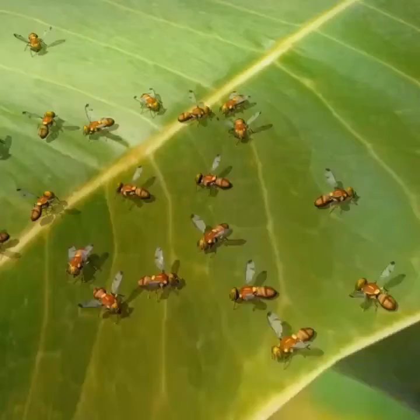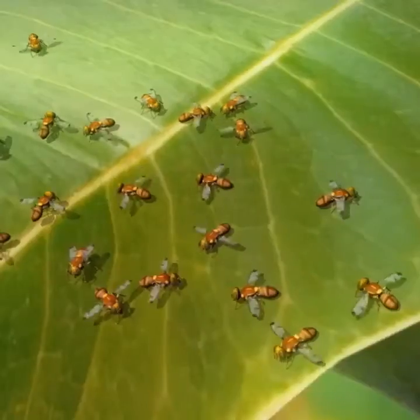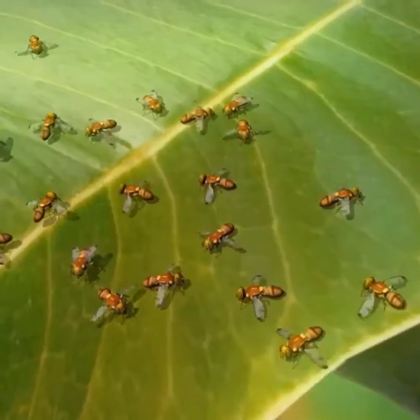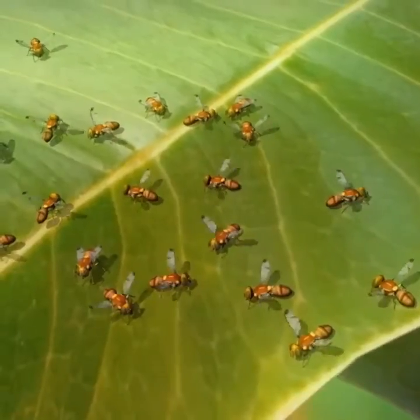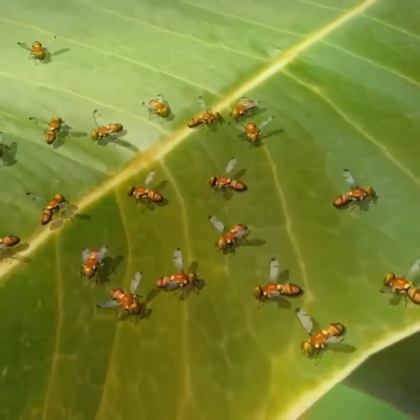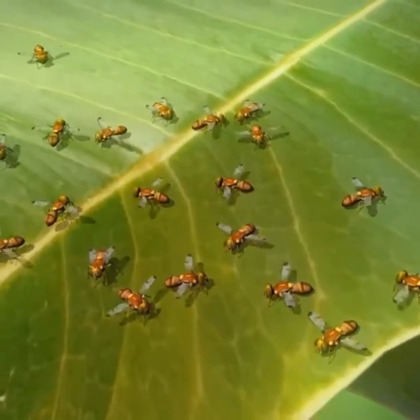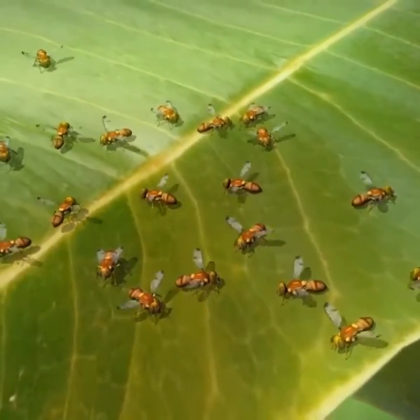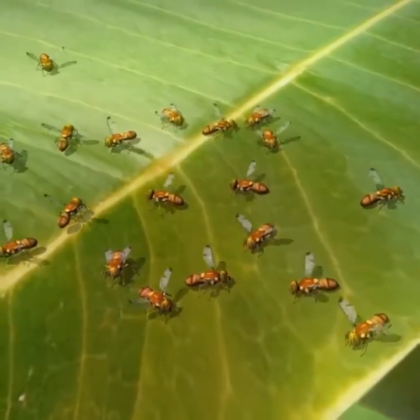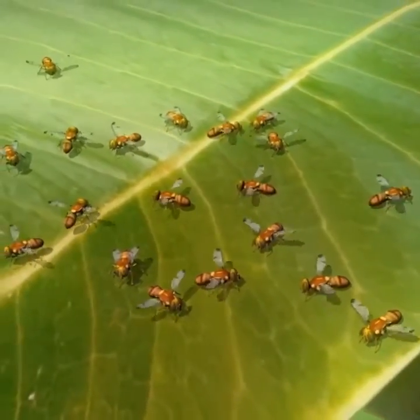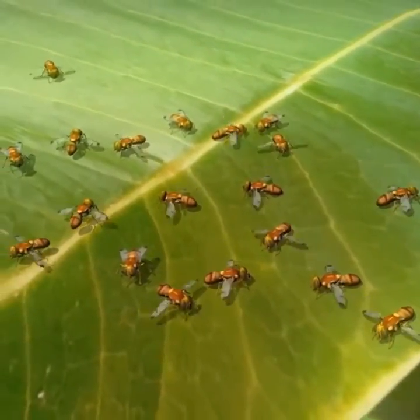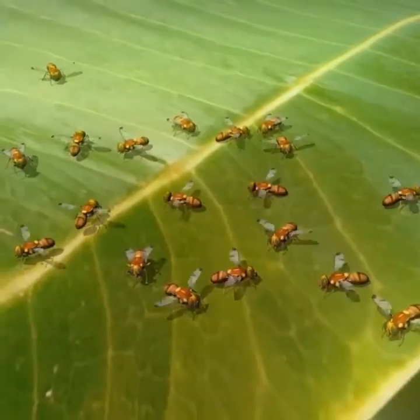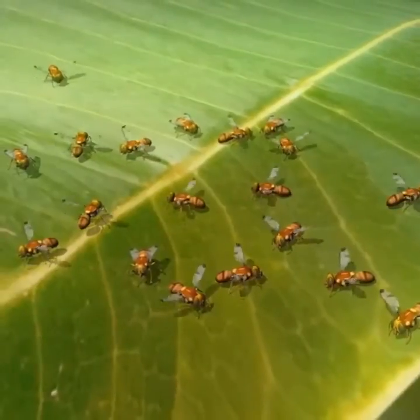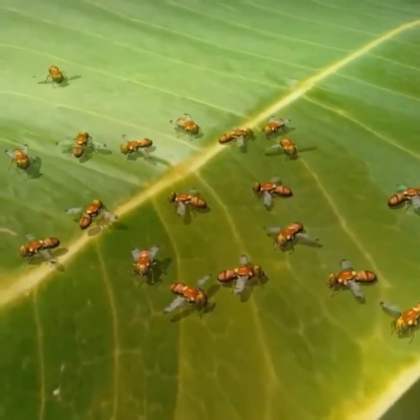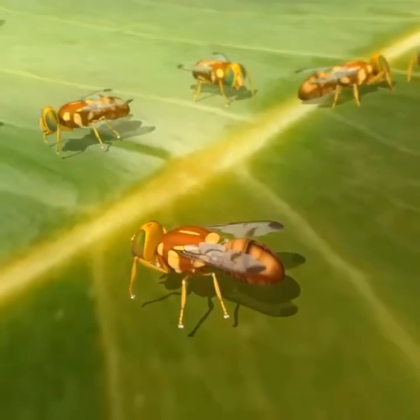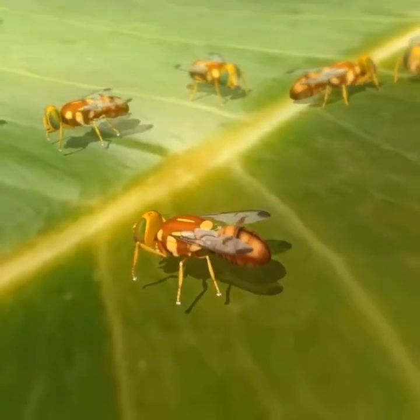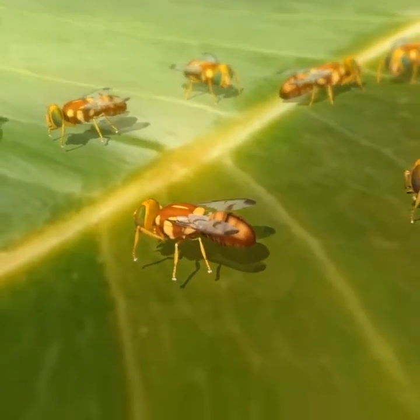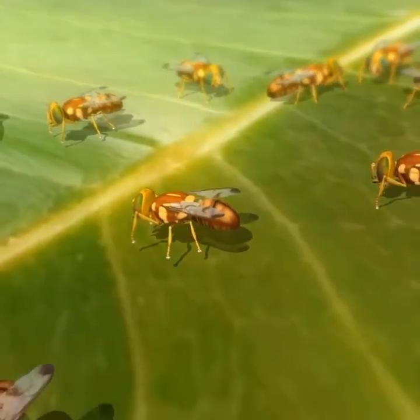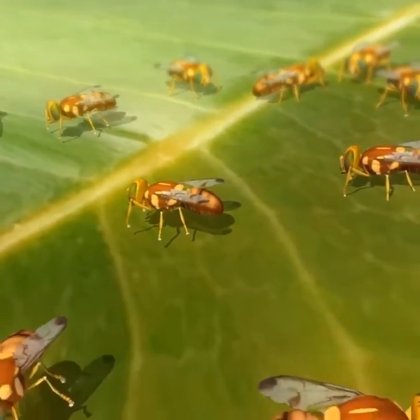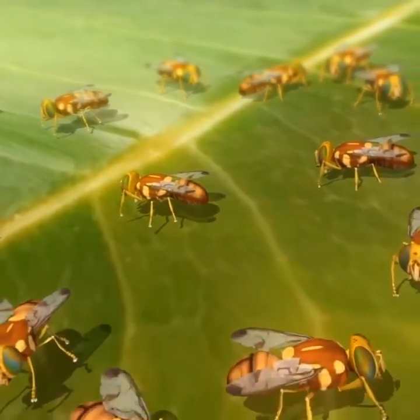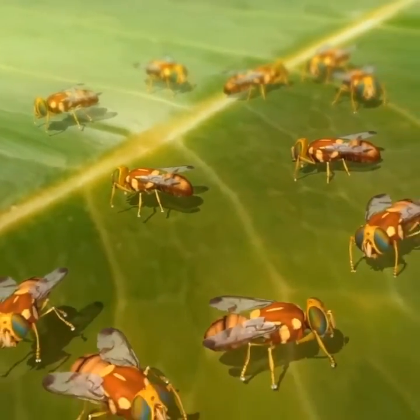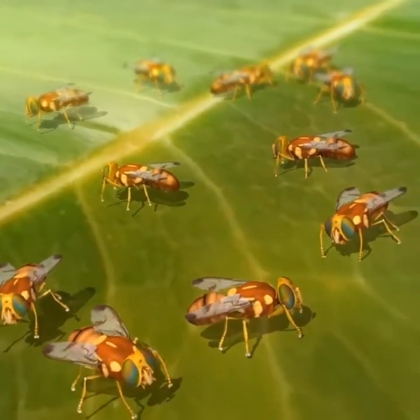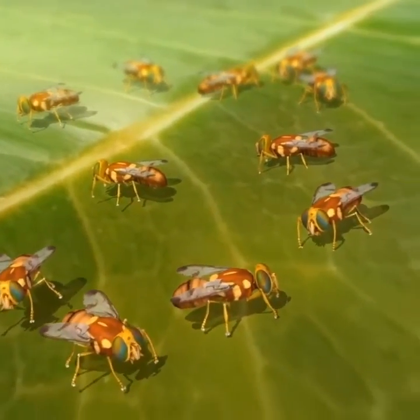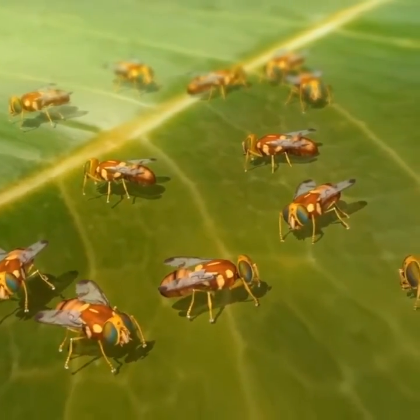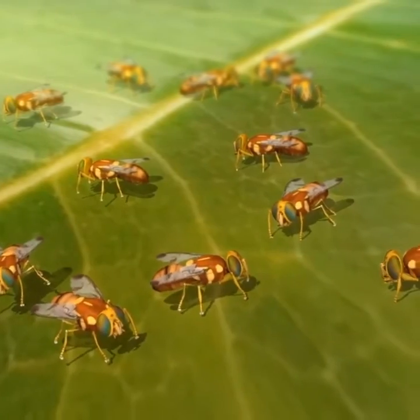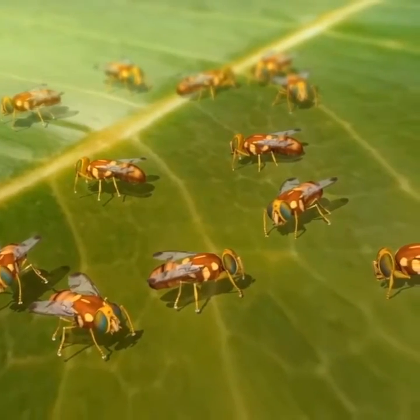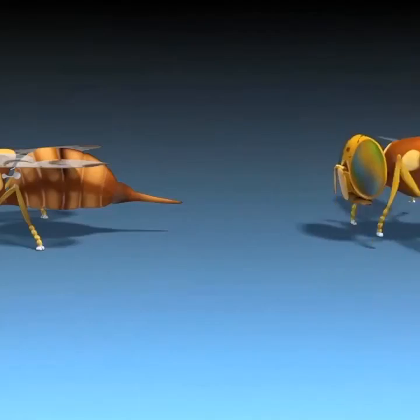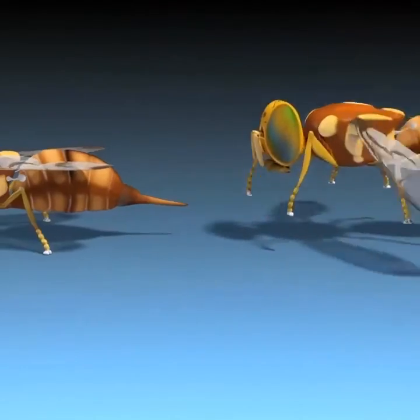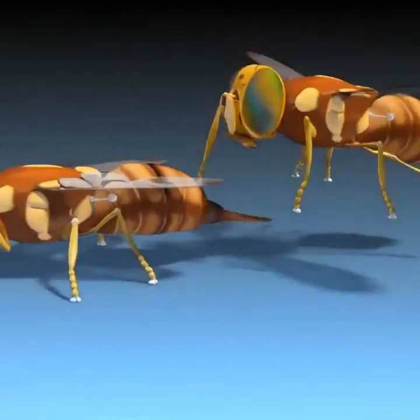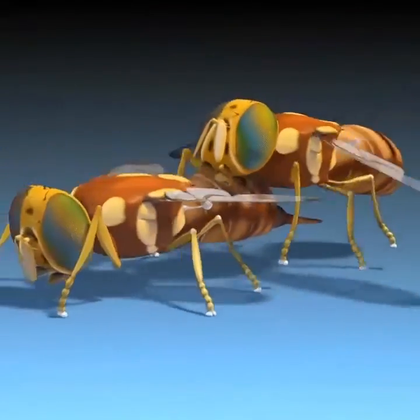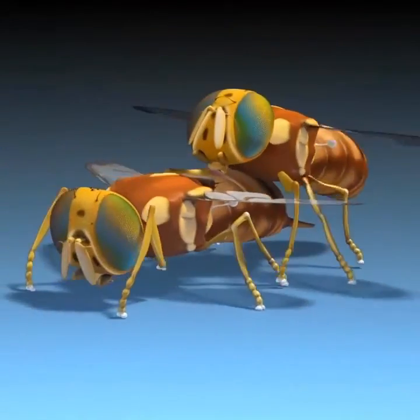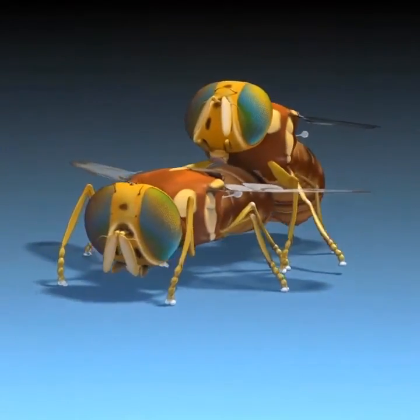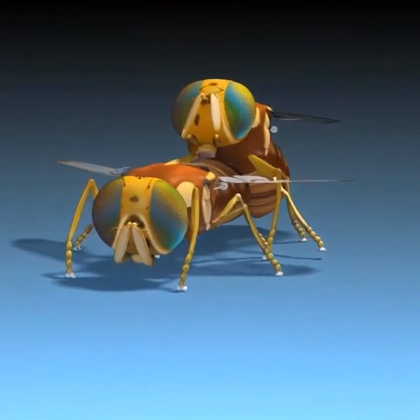They beat their wings and release chemicals that attract females. They are even known to make certain characteristic sounds to draw their mates. A female may mate with several males in her life.